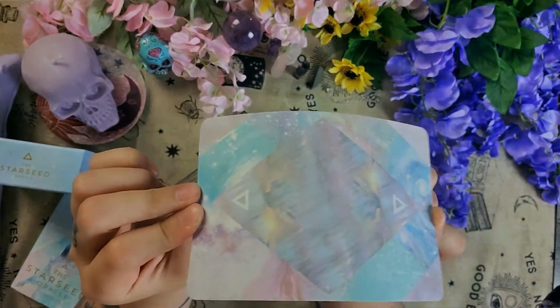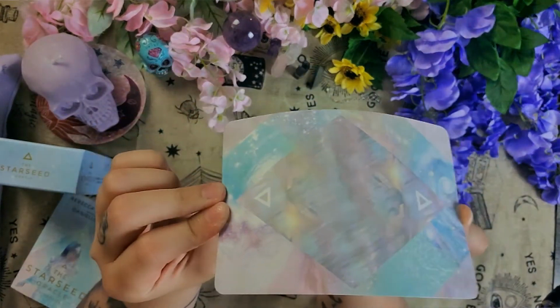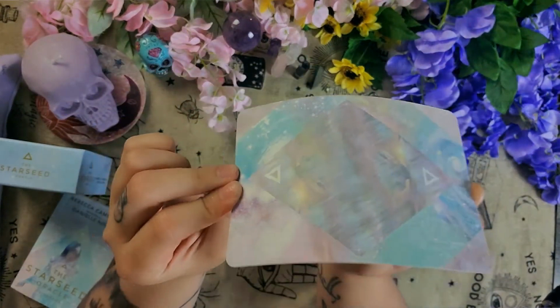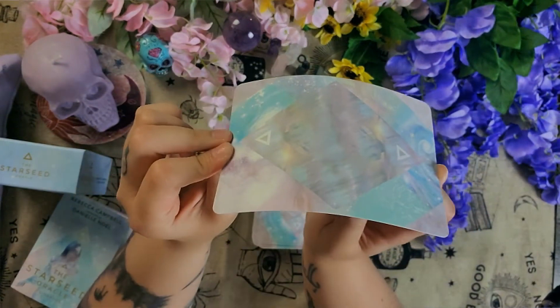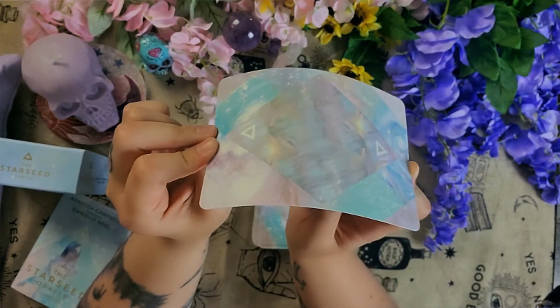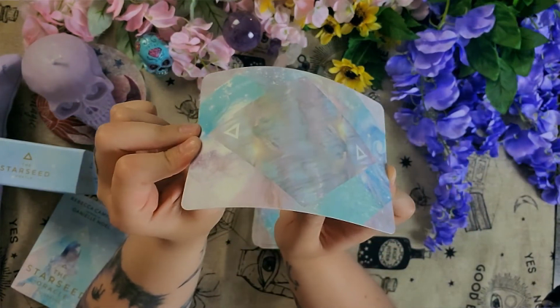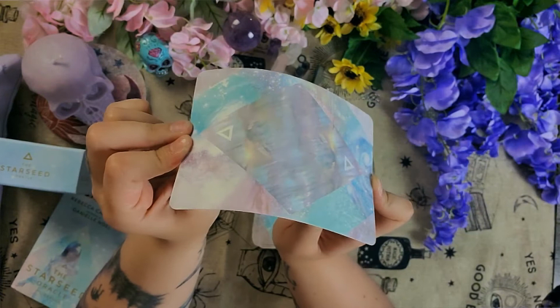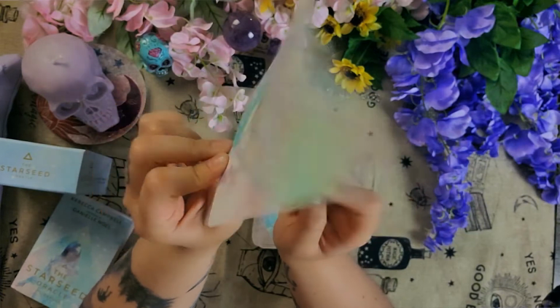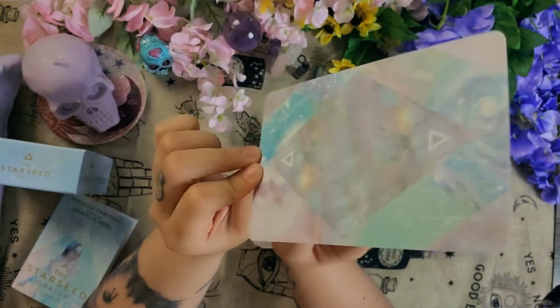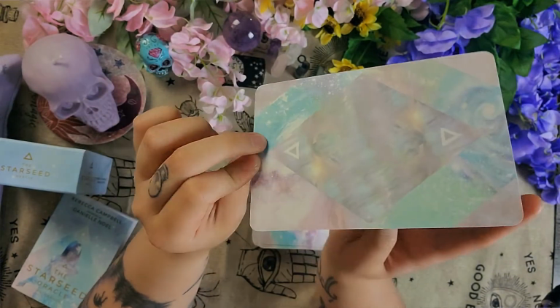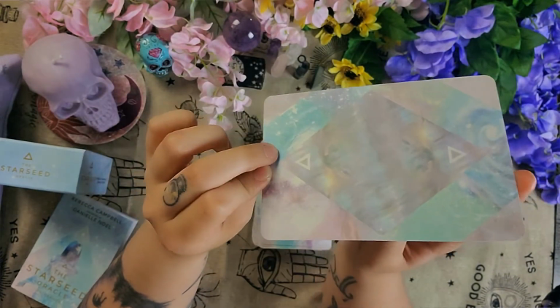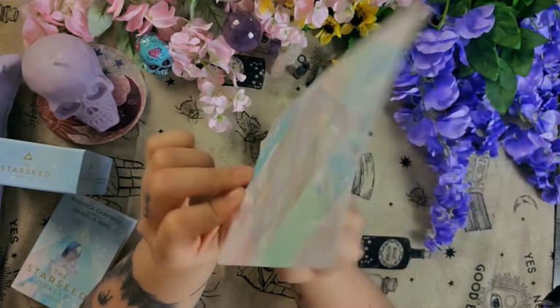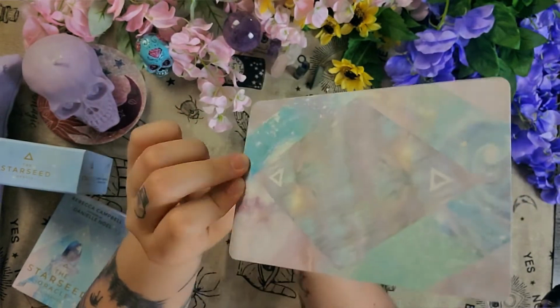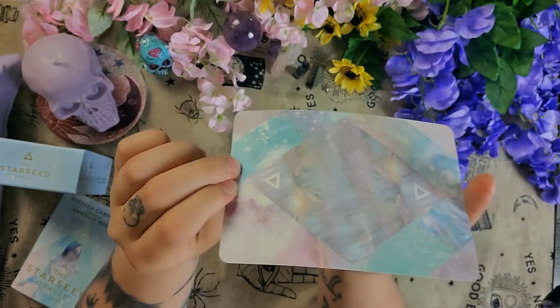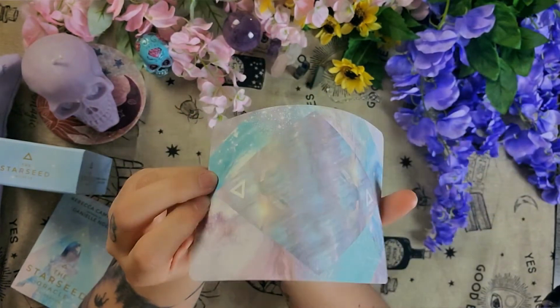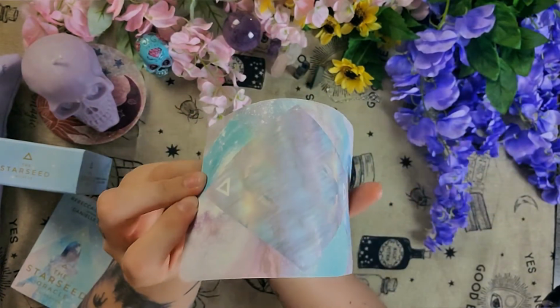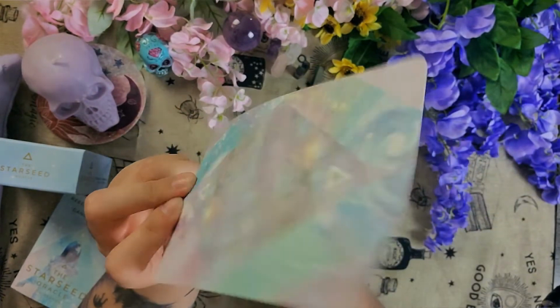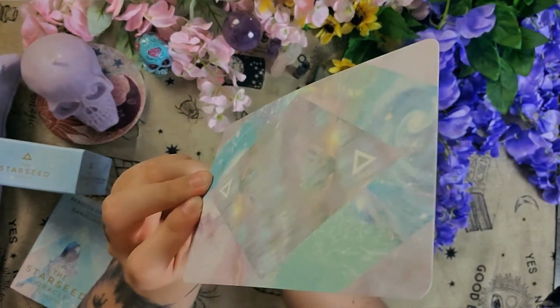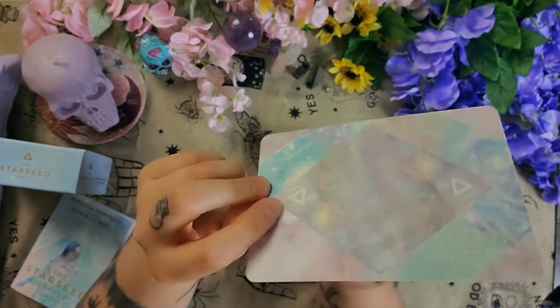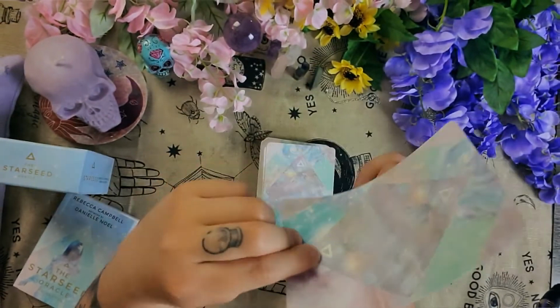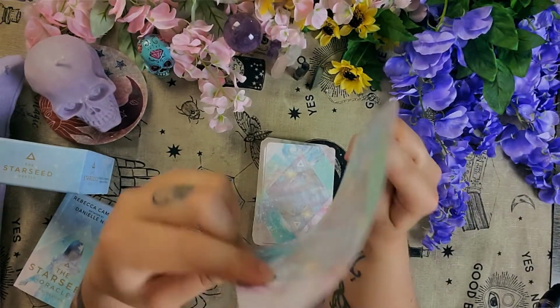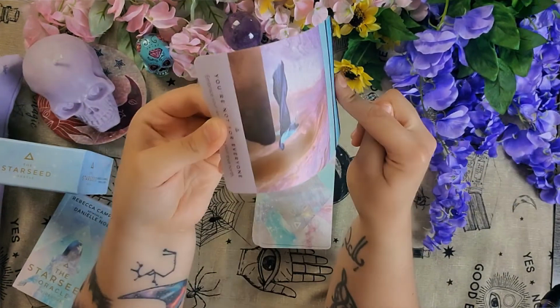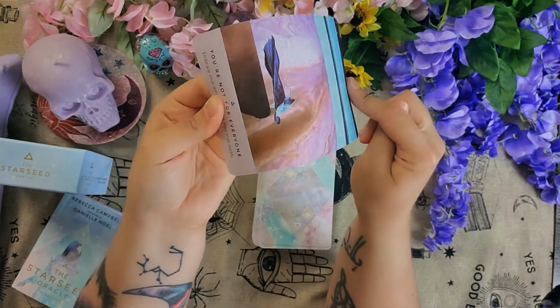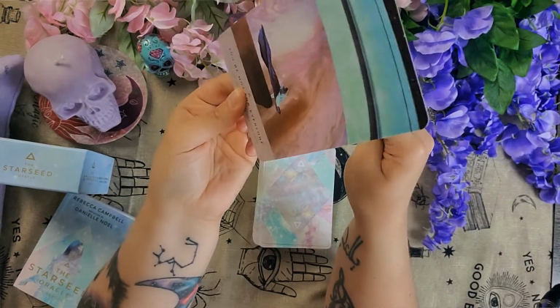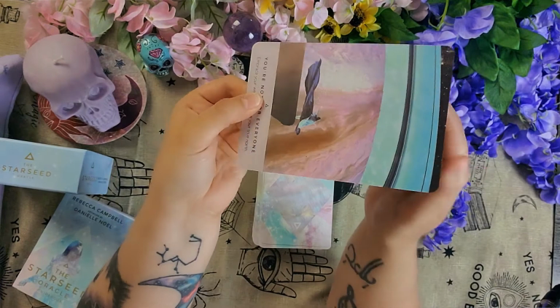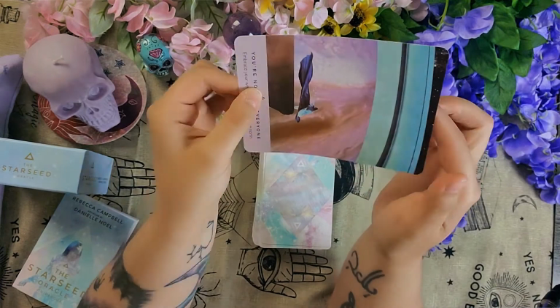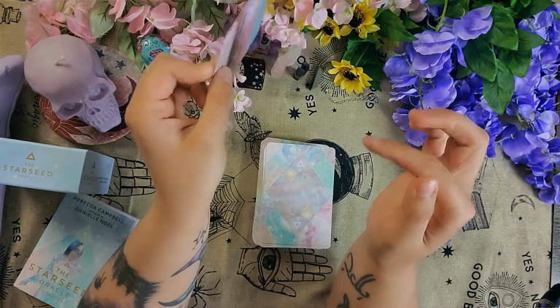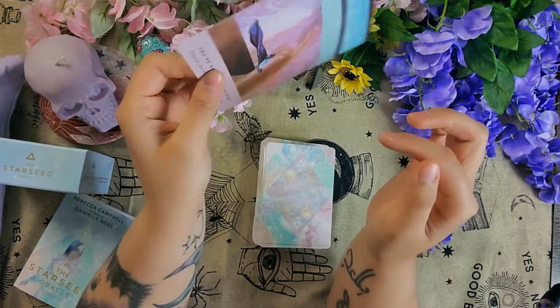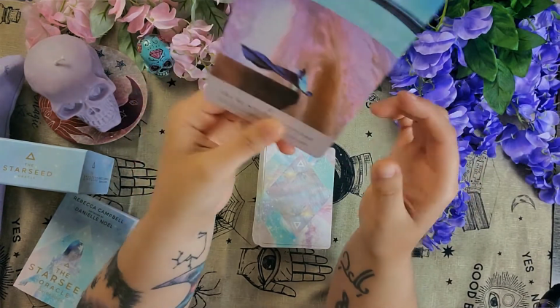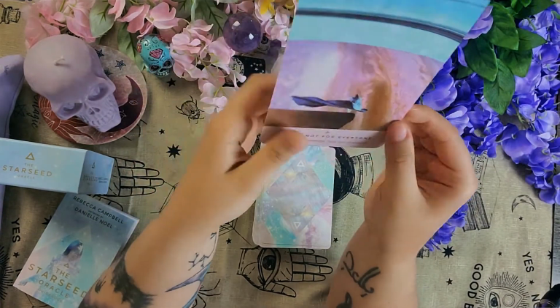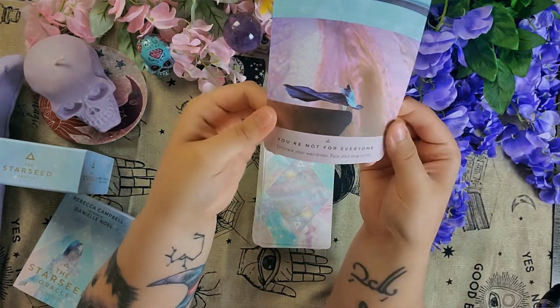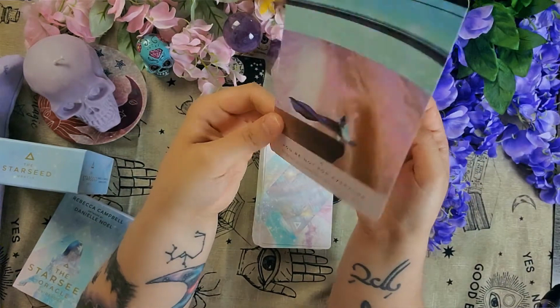It's a real thick boy — look at it. Look at this flip. Didn't even crease. You can get real violent with these cards and they're not going to budge.